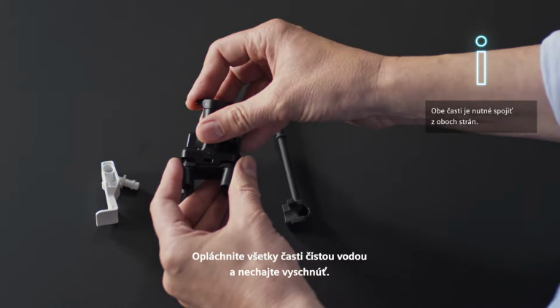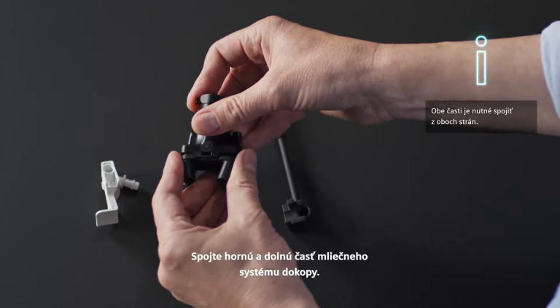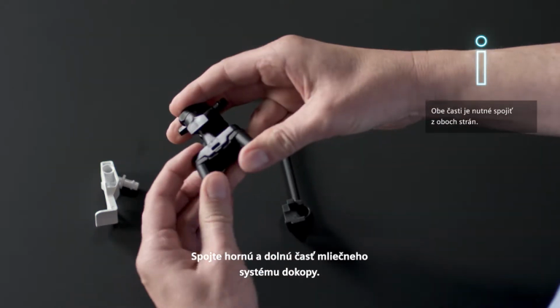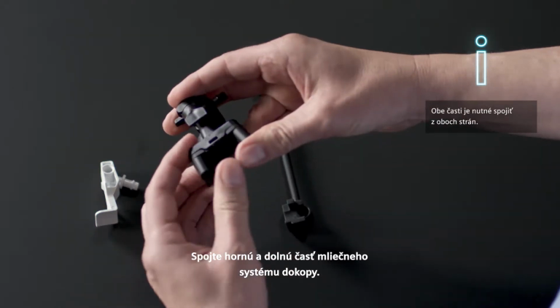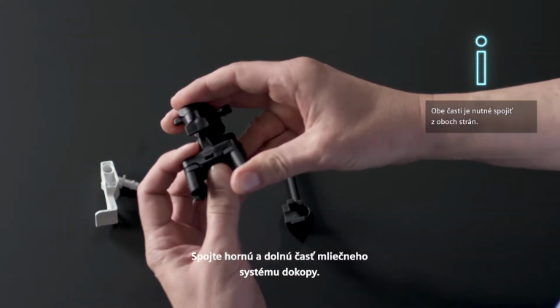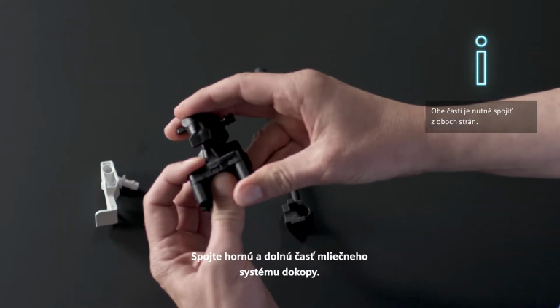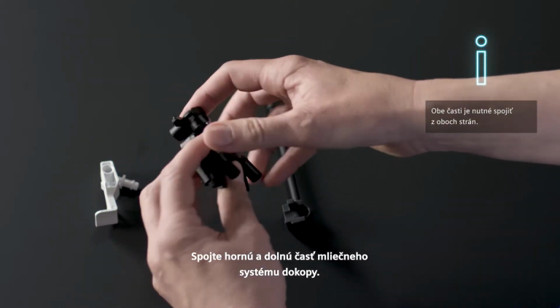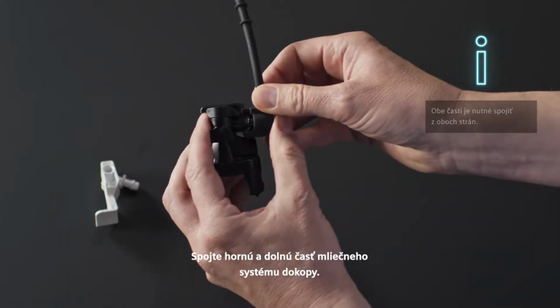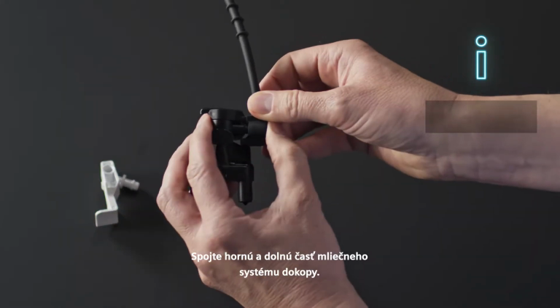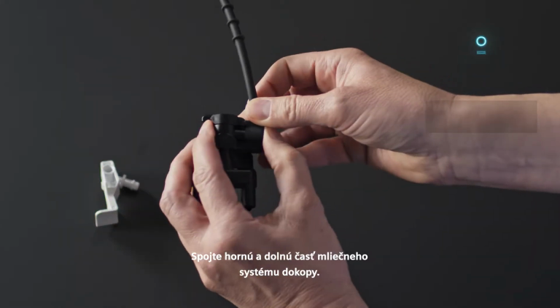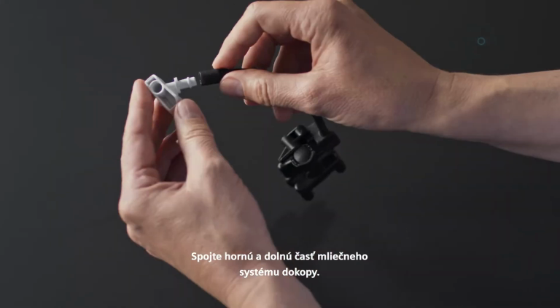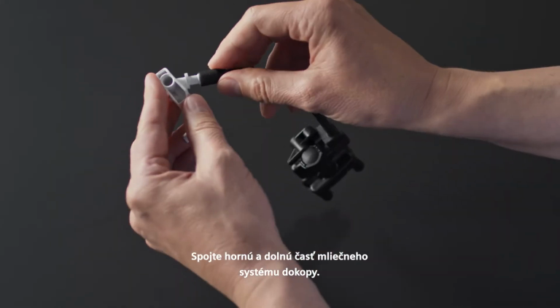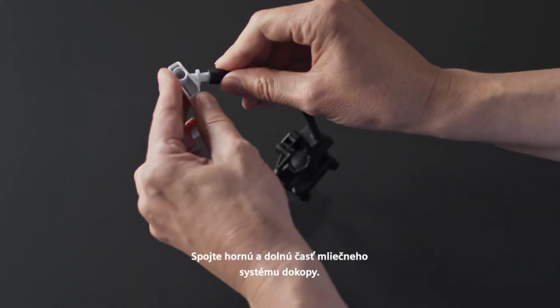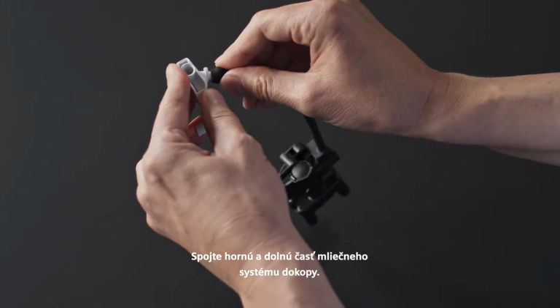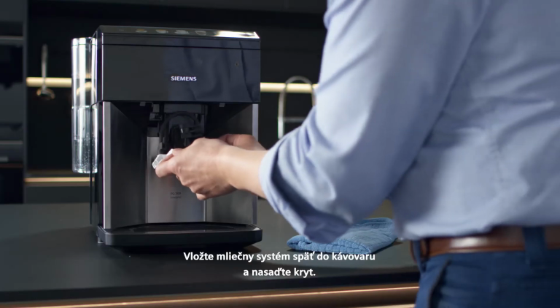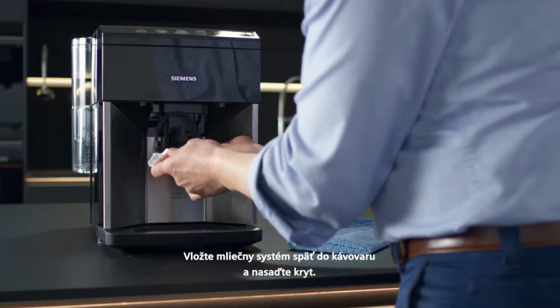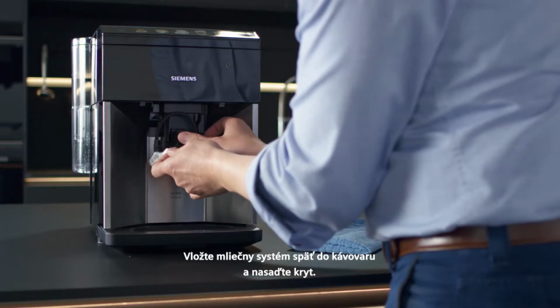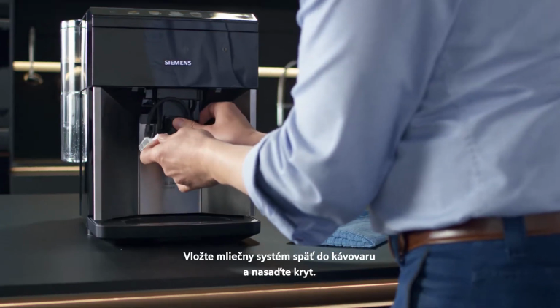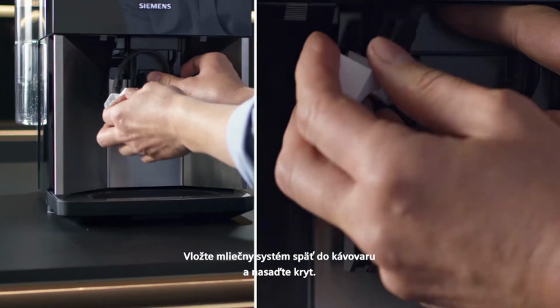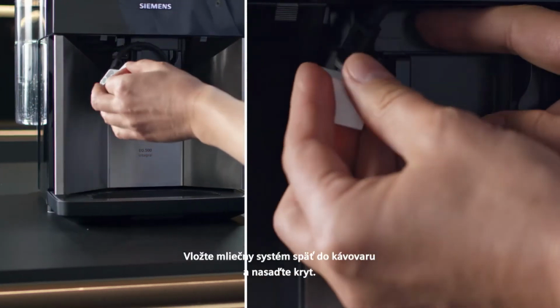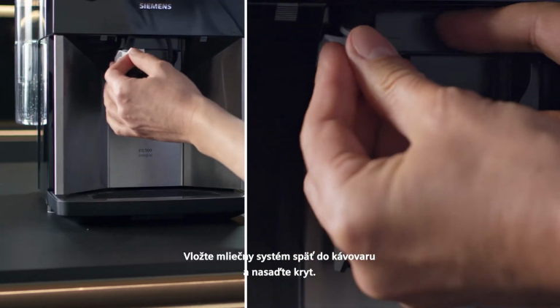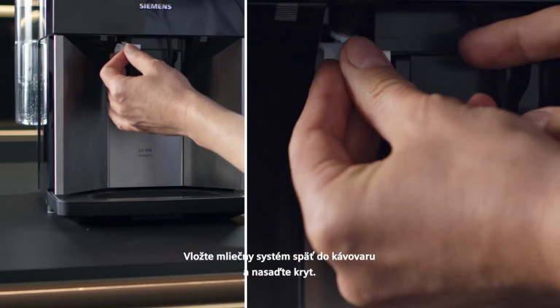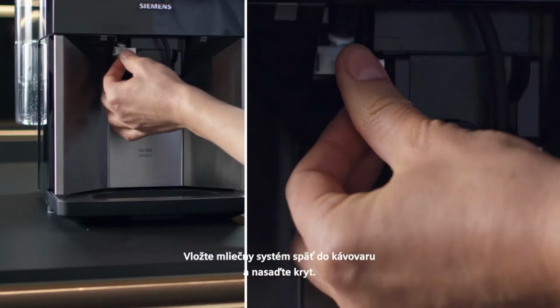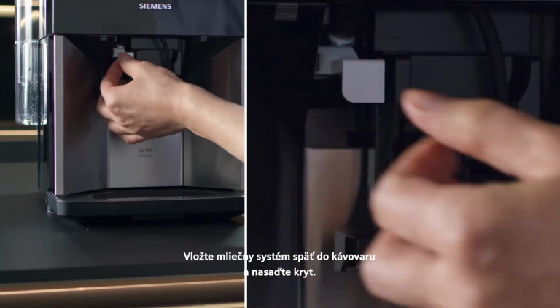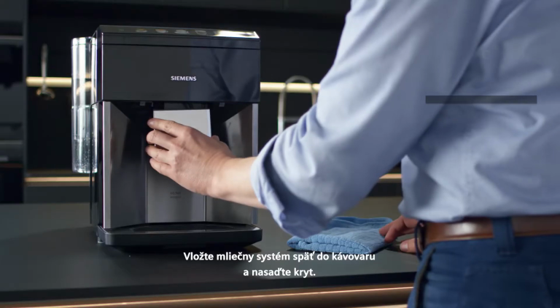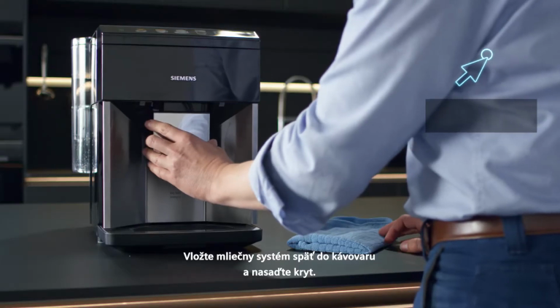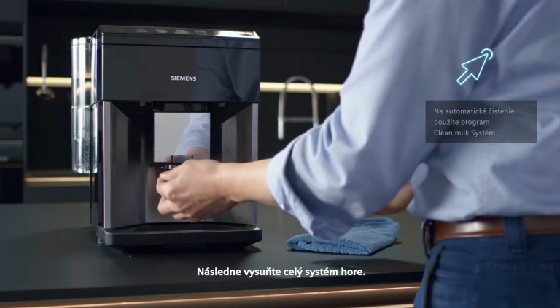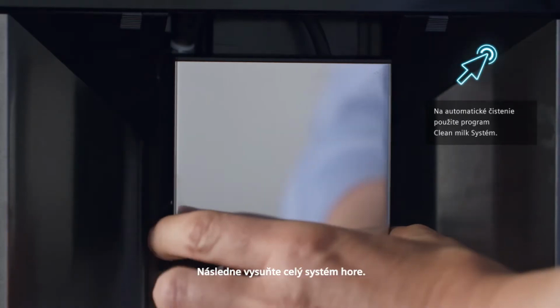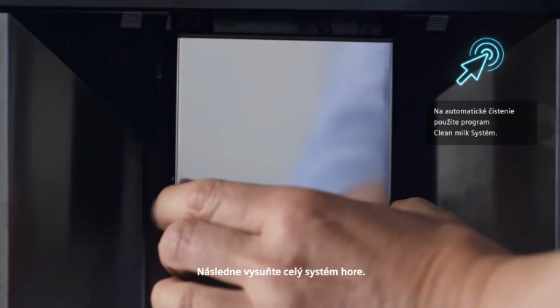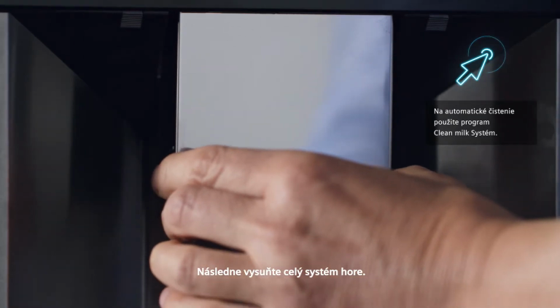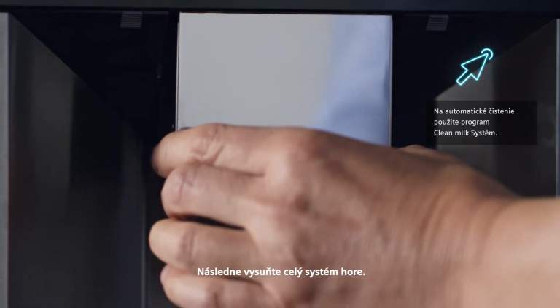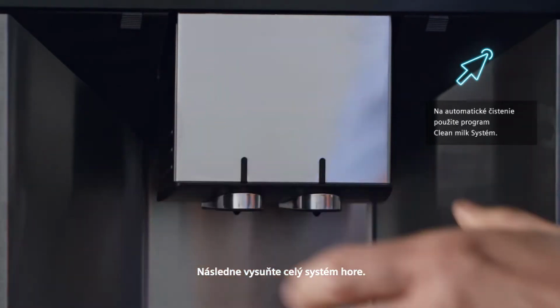Put the top and bottom section of the milk system back together. Put the milk system back in the appliance and replace the cover. Then slide the outlet system all the way up.